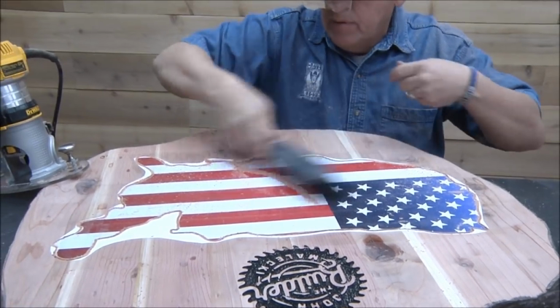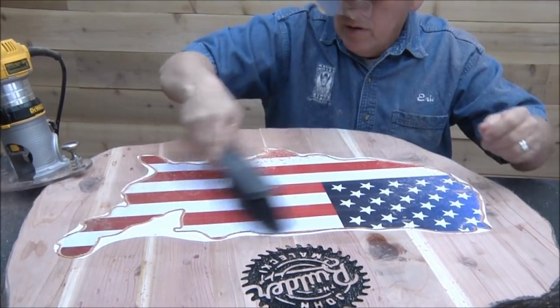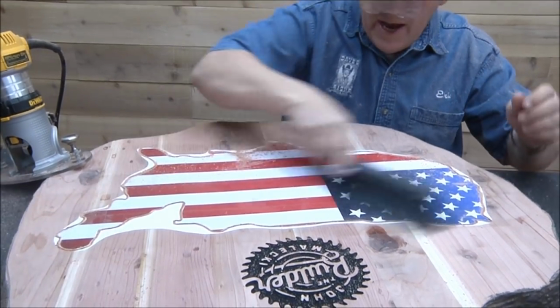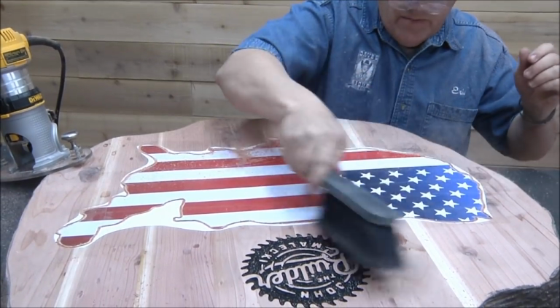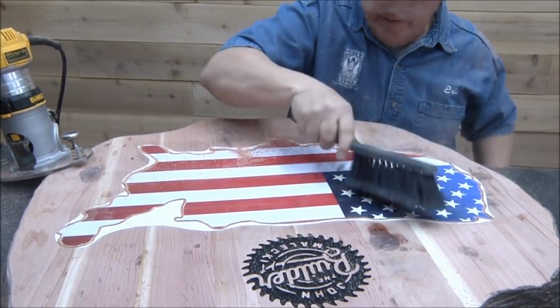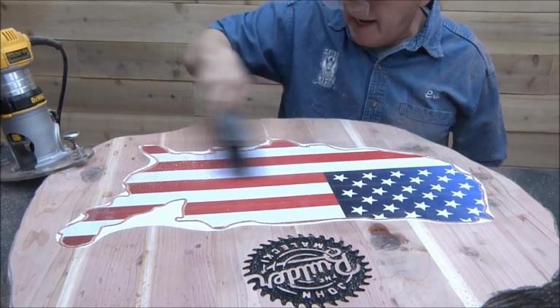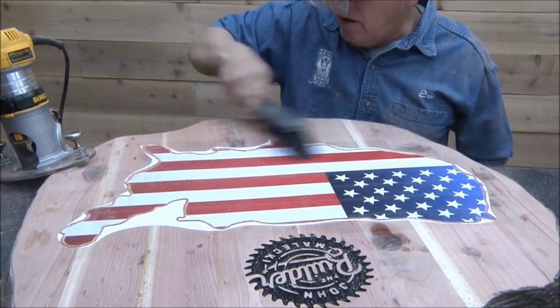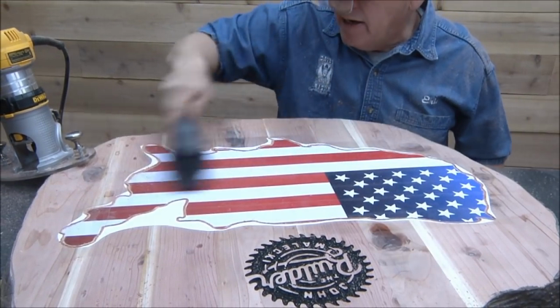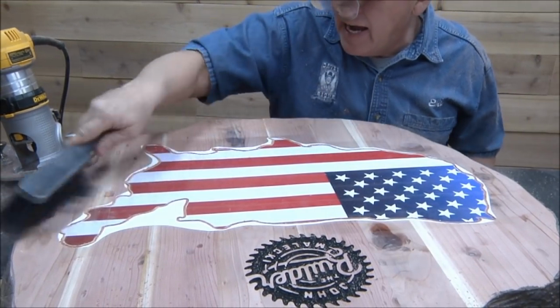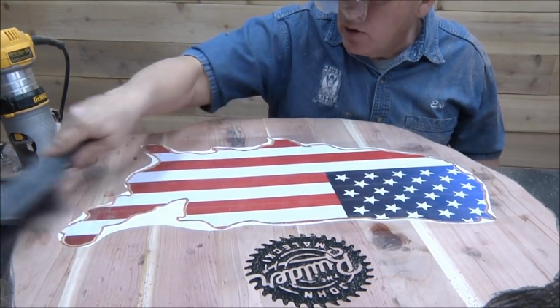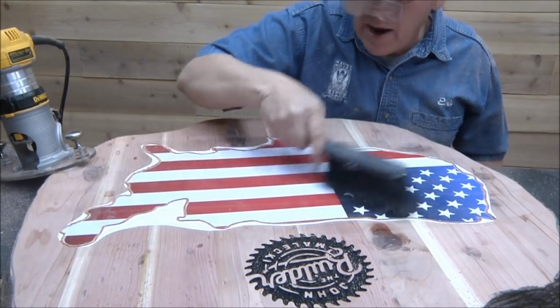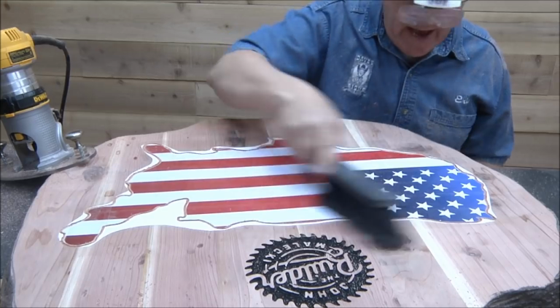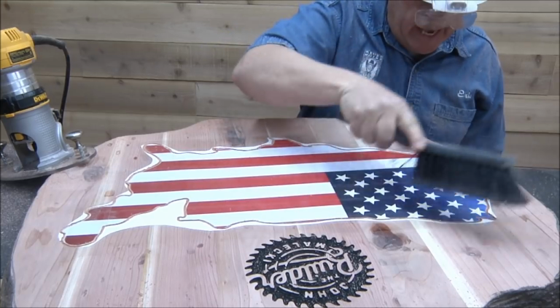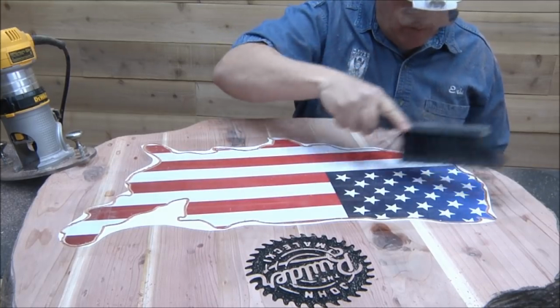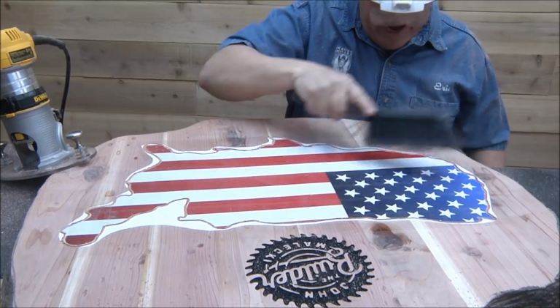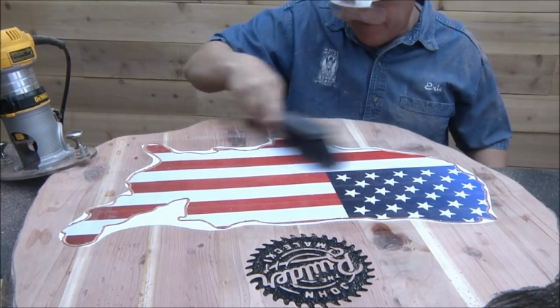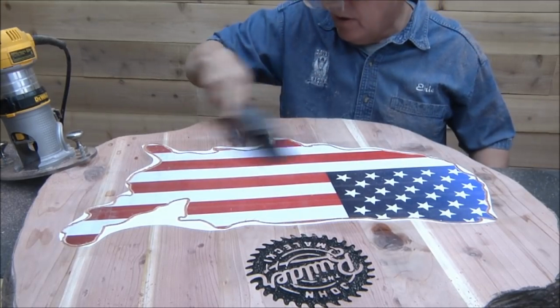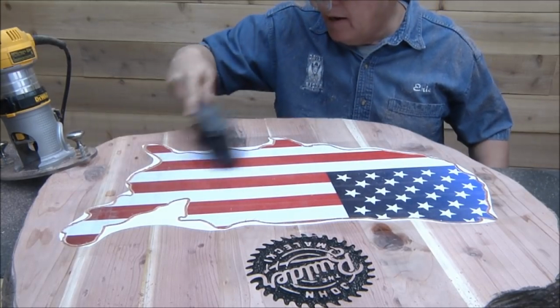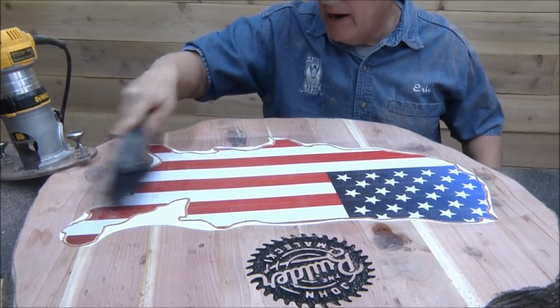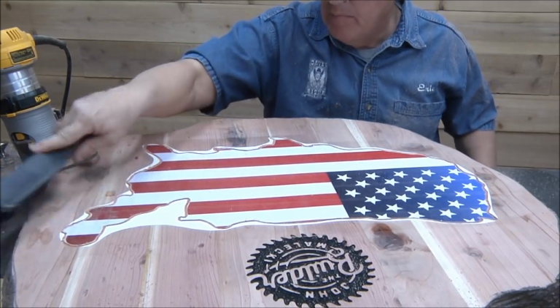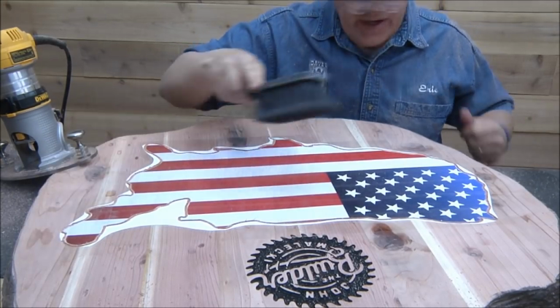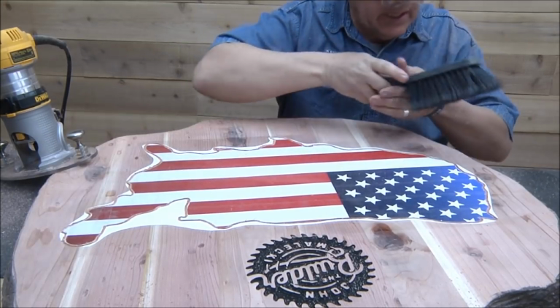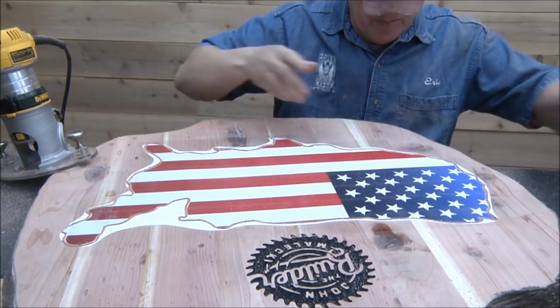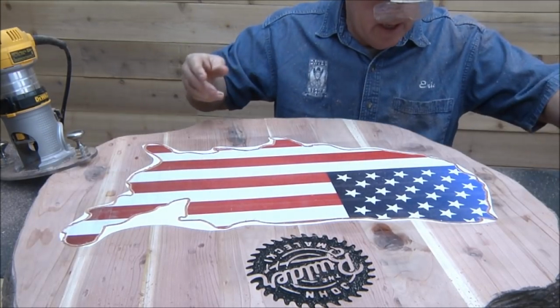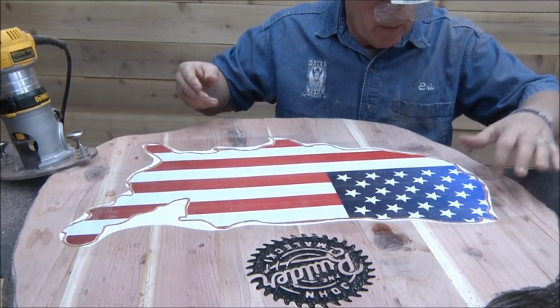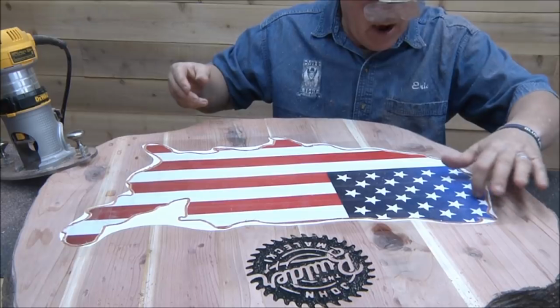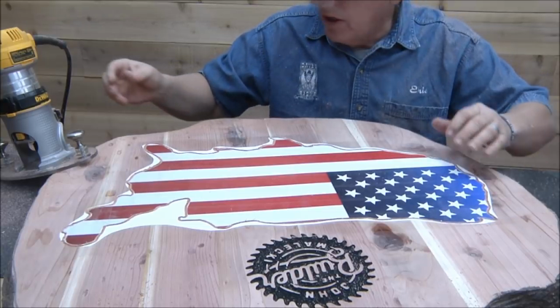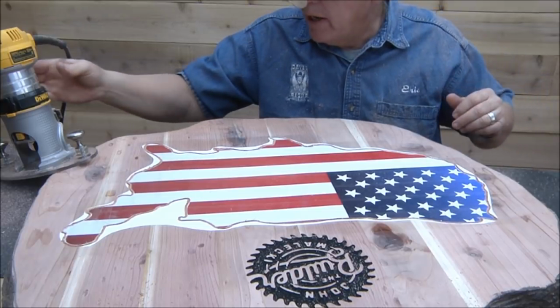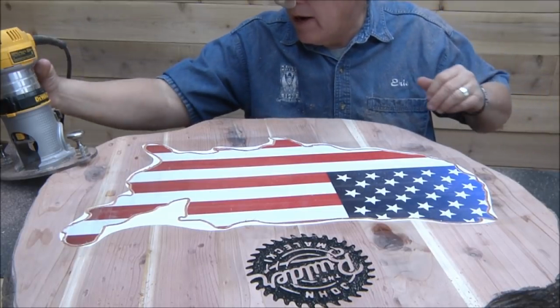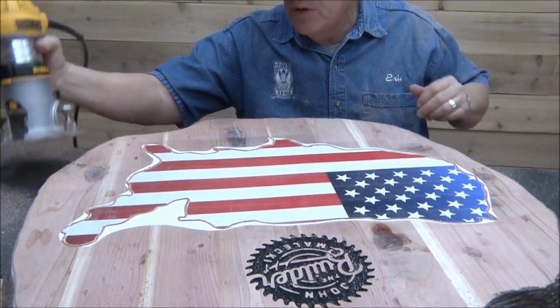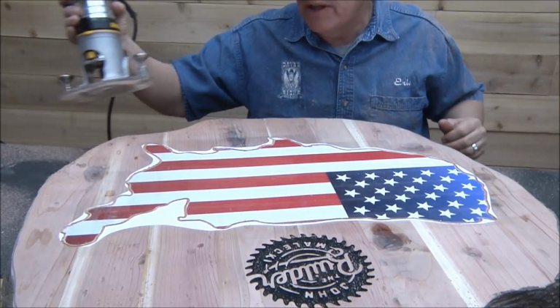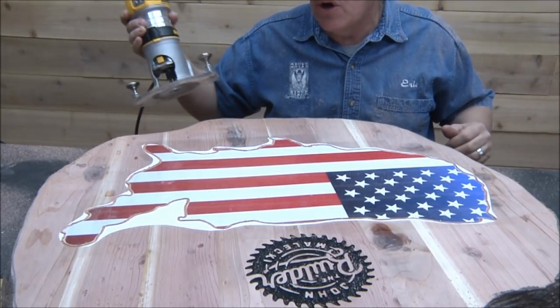Okay, so now we've got that outline done. I'm going to go around that again when I have my bigger cleanup bit. But right now I want to go in here and do some of these stars.